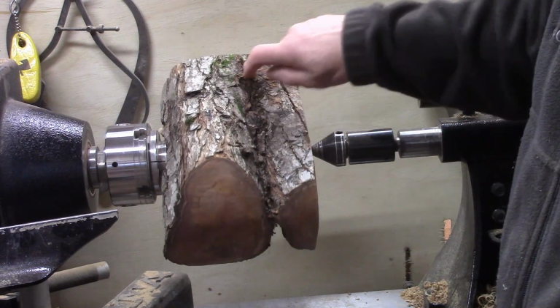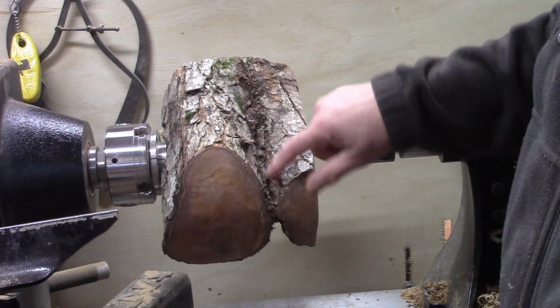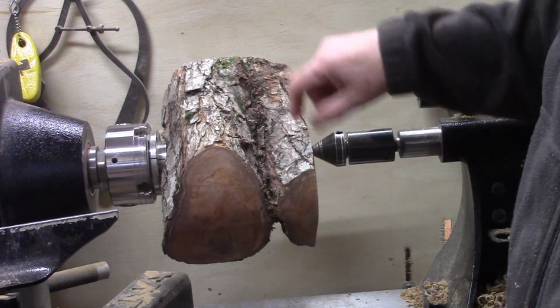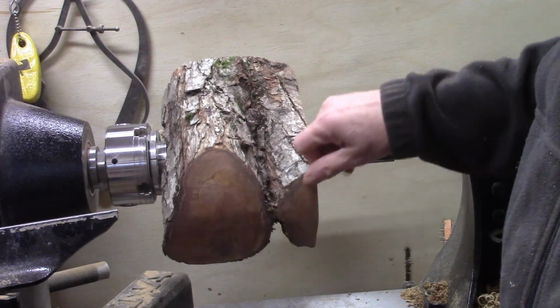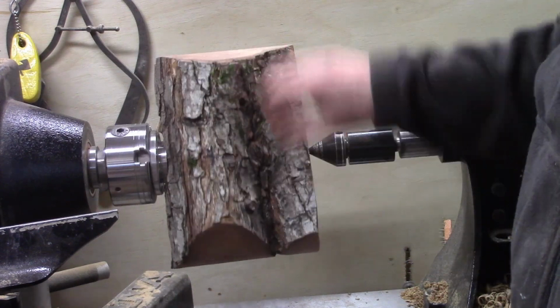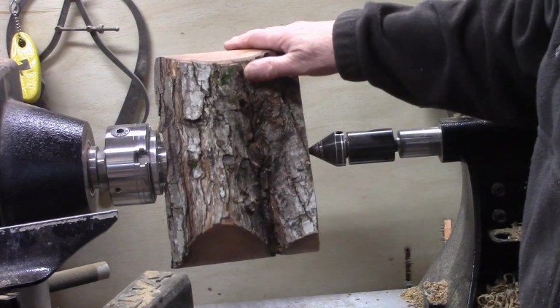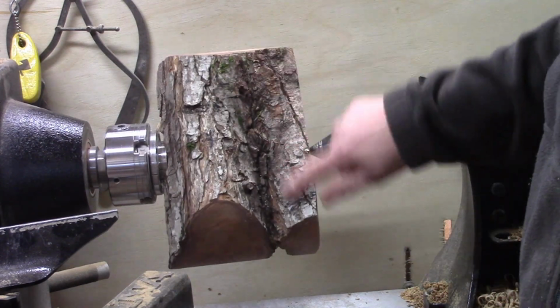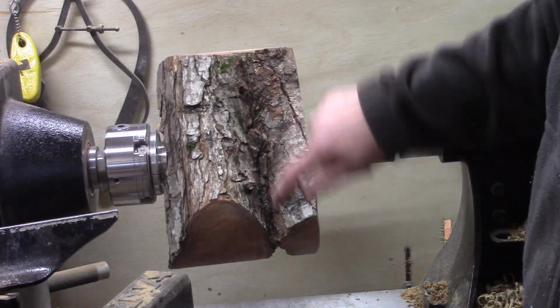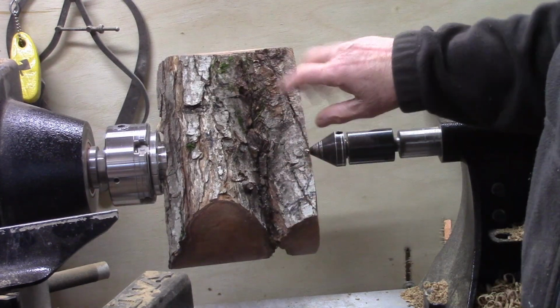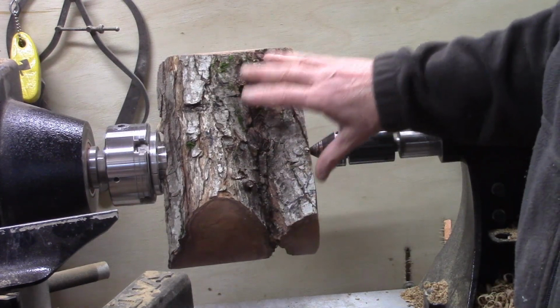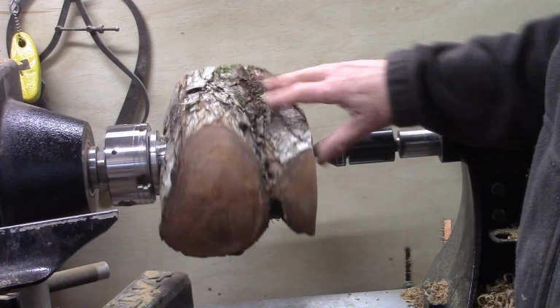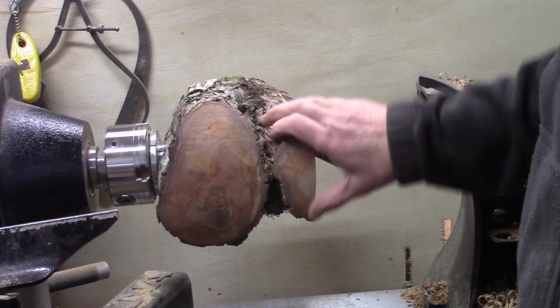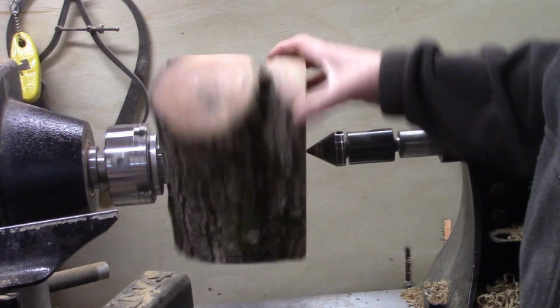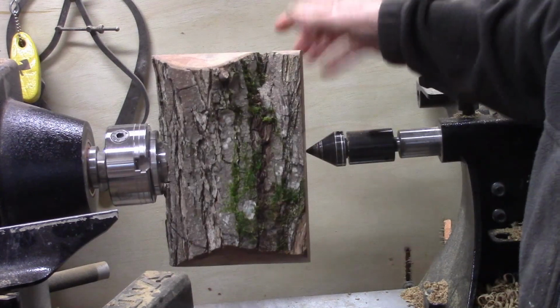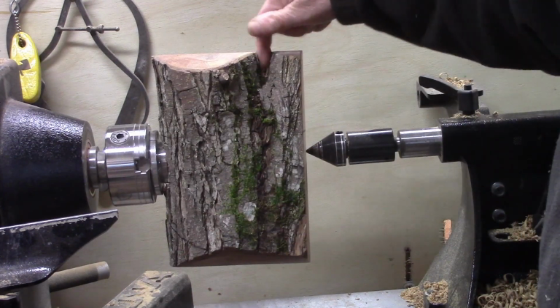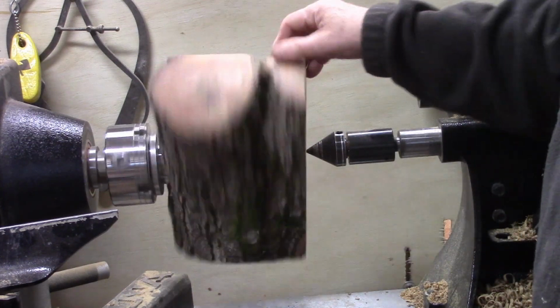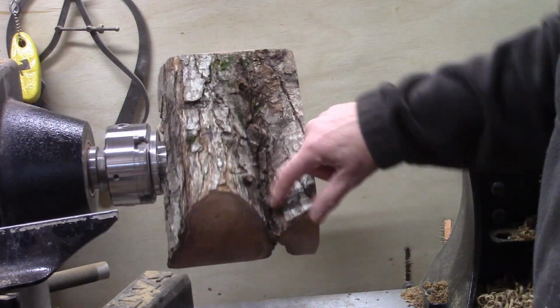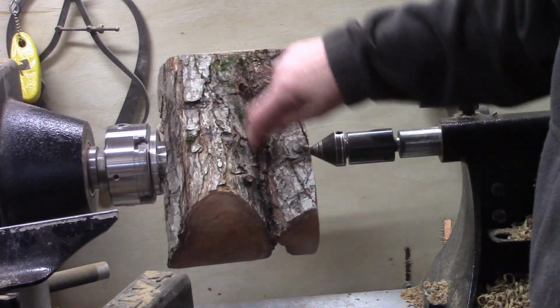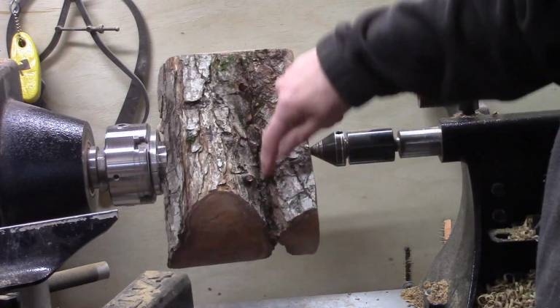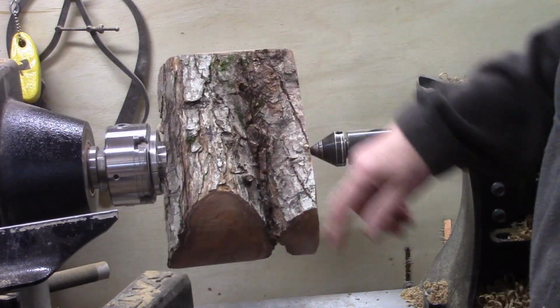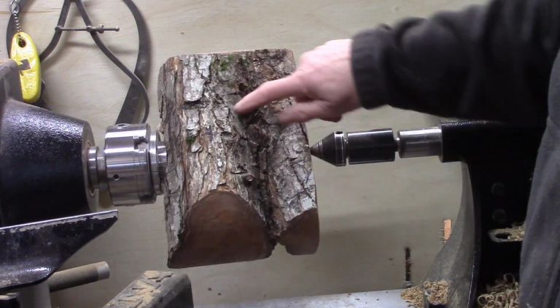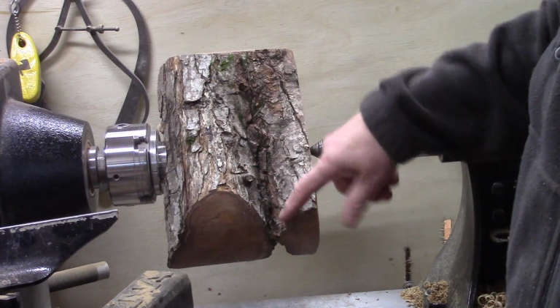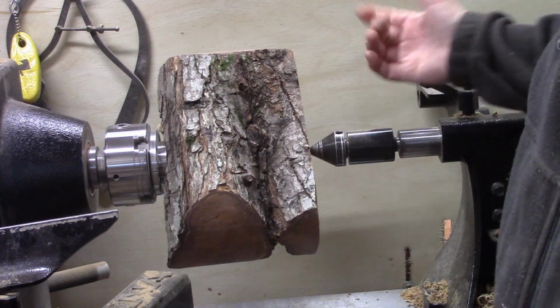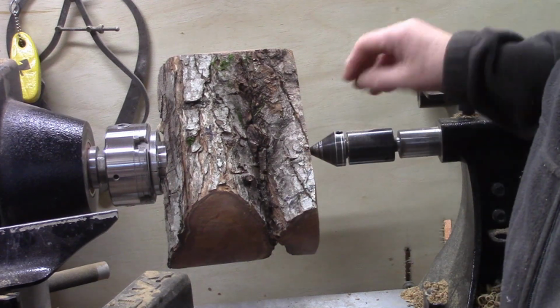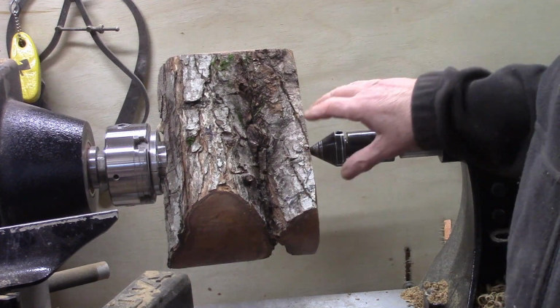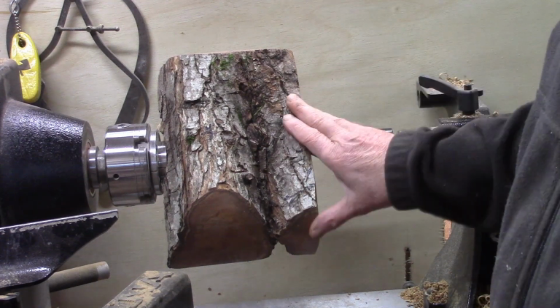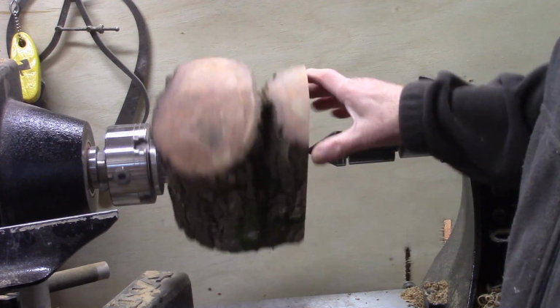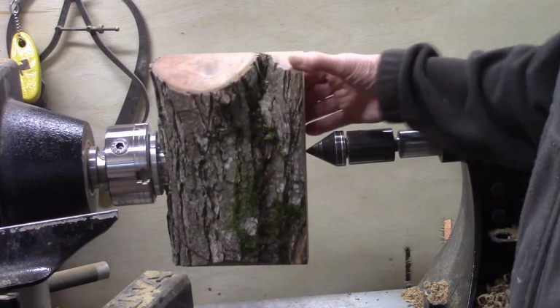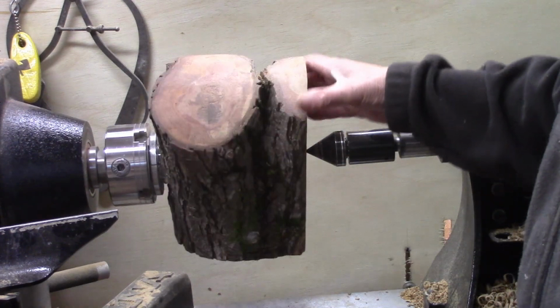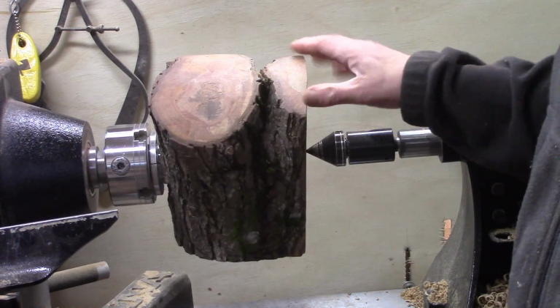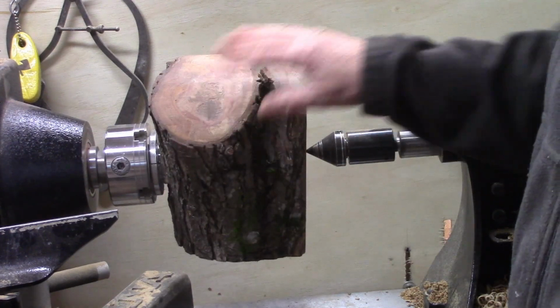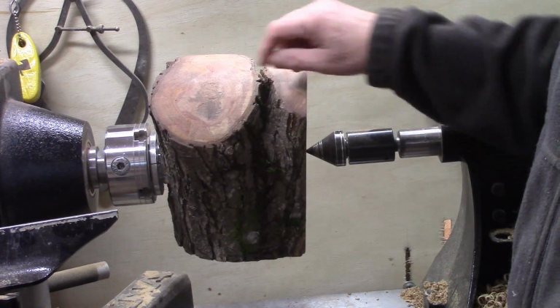This was a crotch that really had an odd shape on it and I cut it off. So this is going to have something going on here. I don't know what's going to get left and what isn't, so I'm going to get started turning on this.